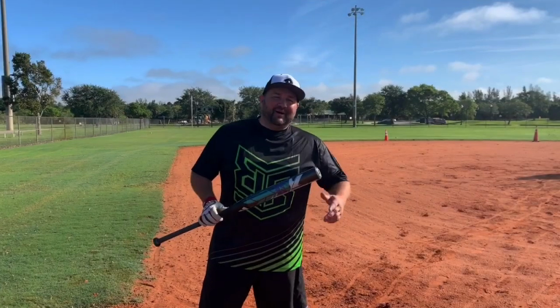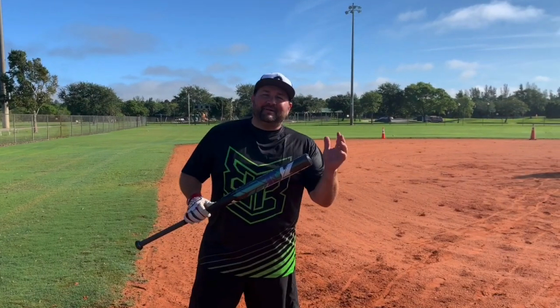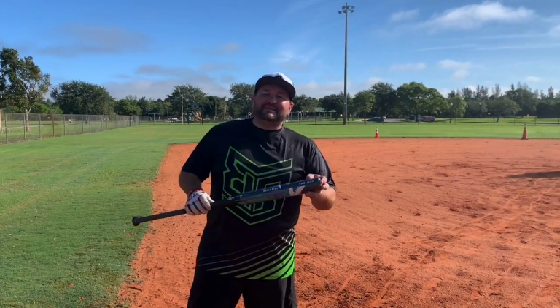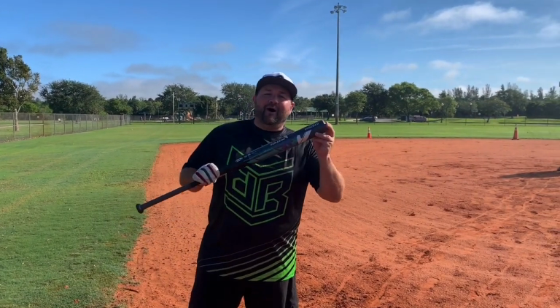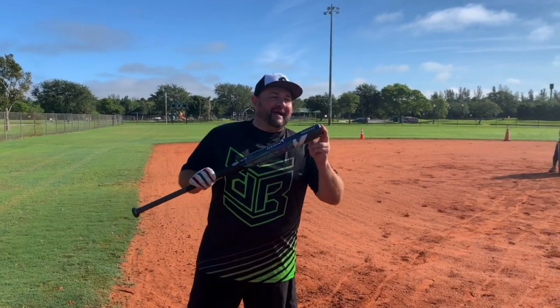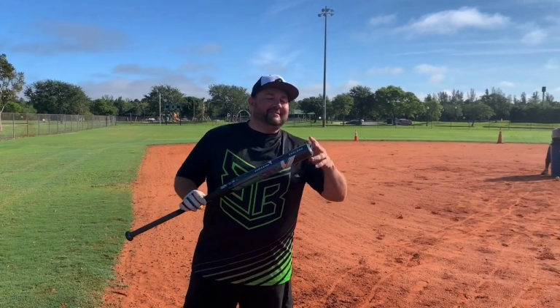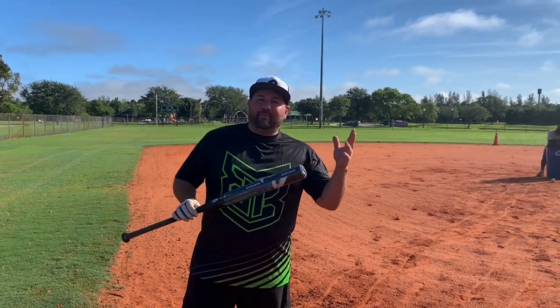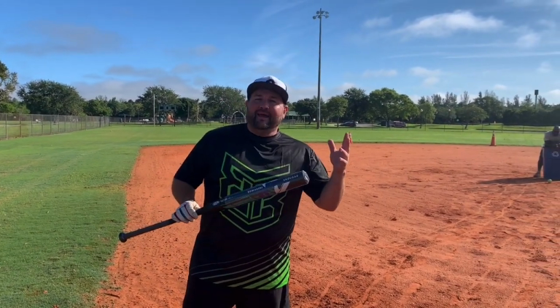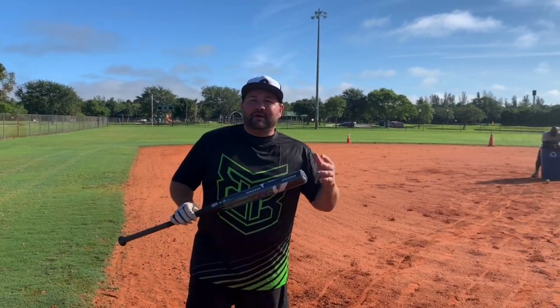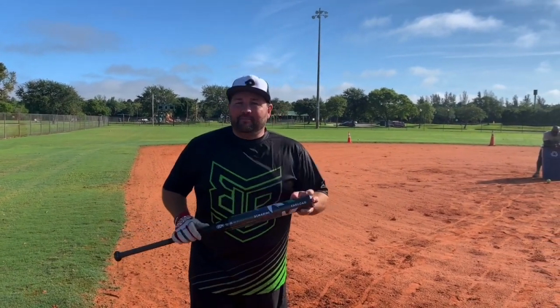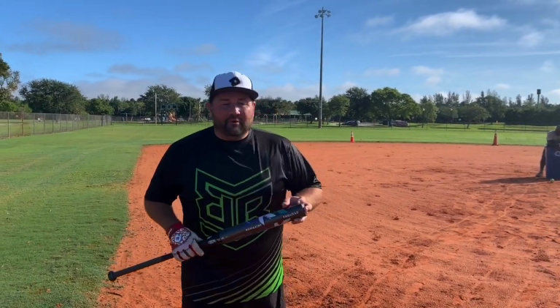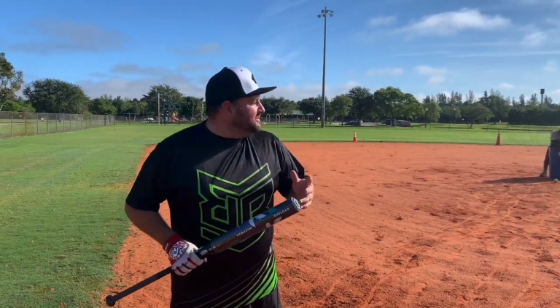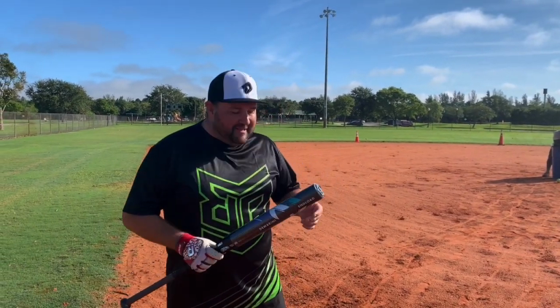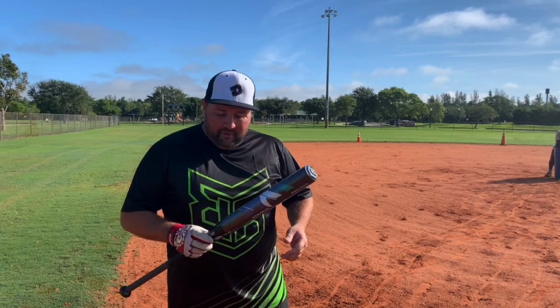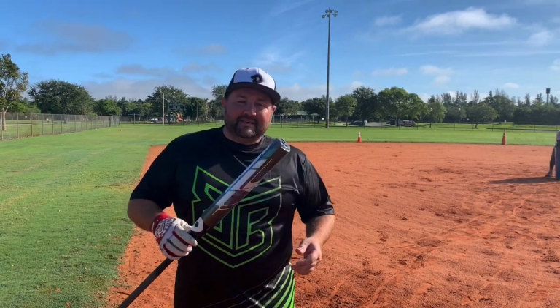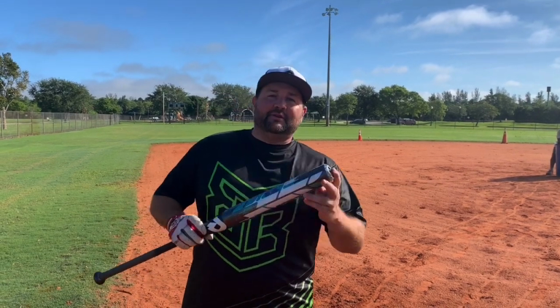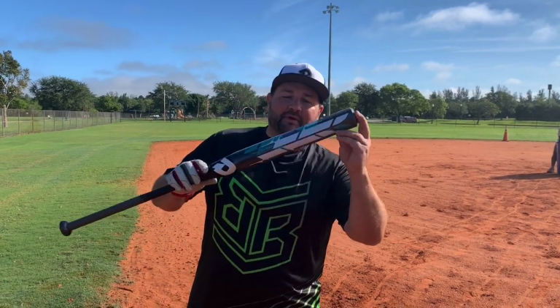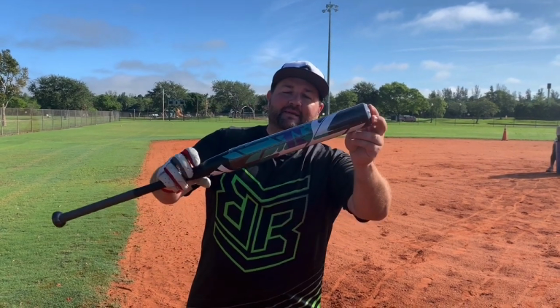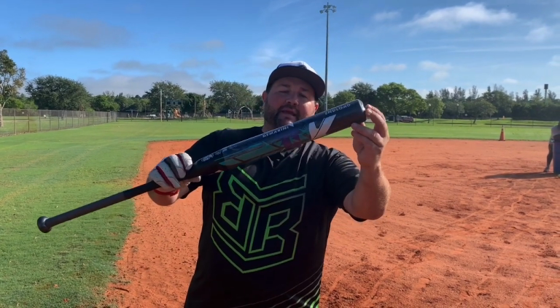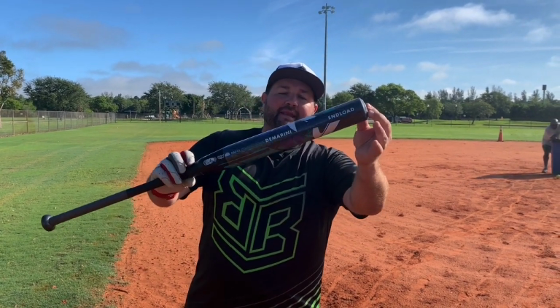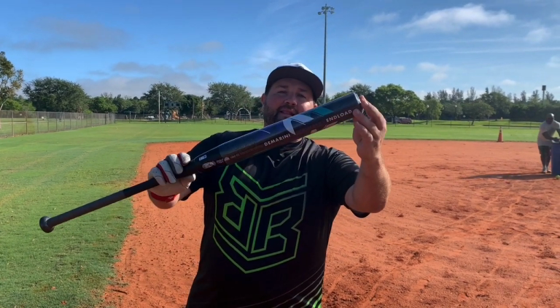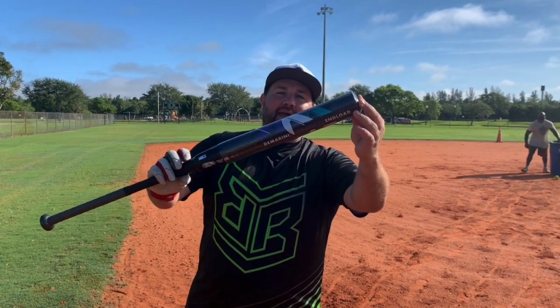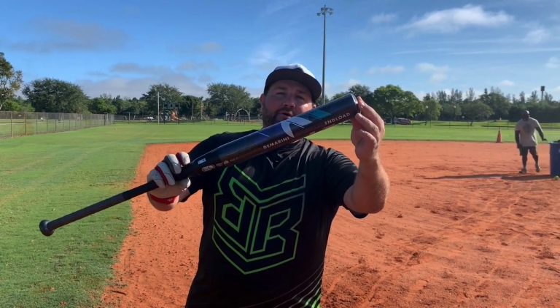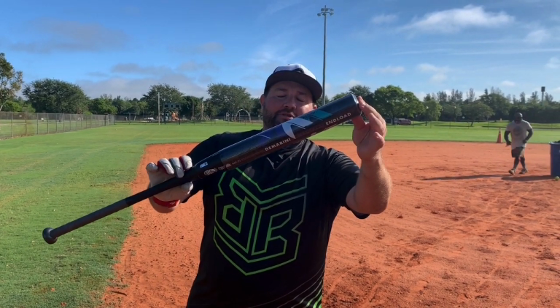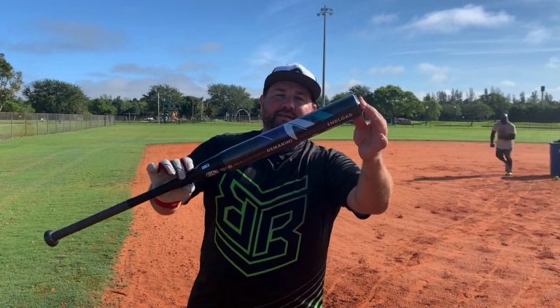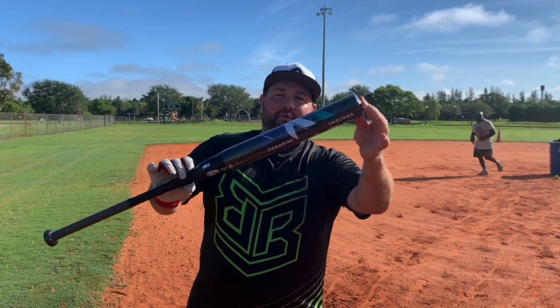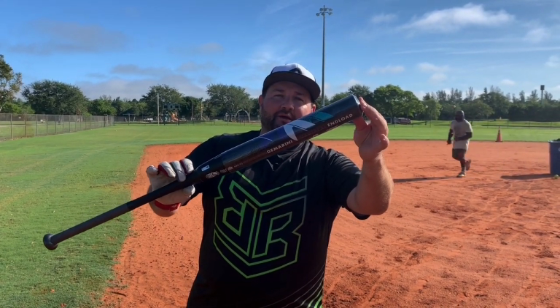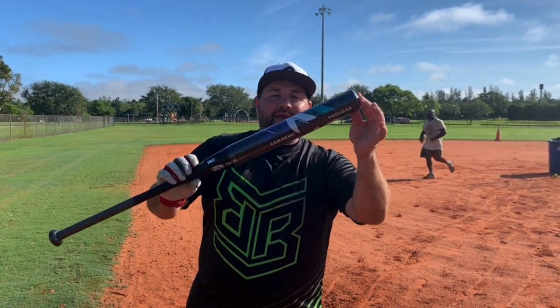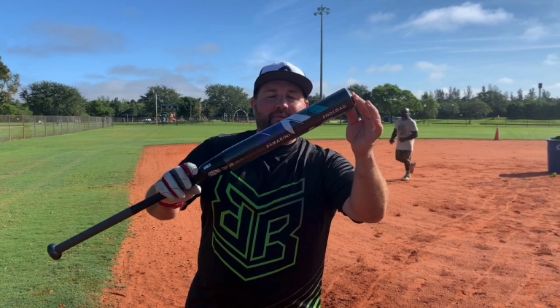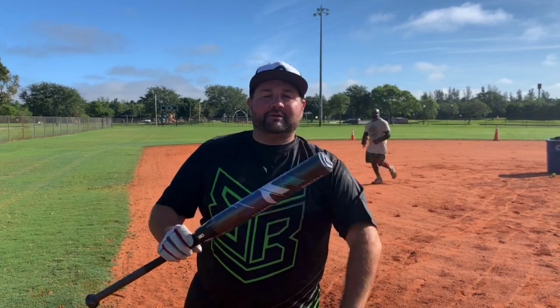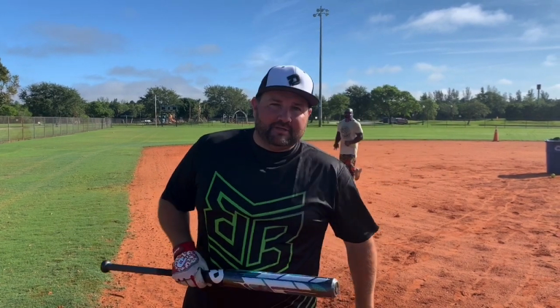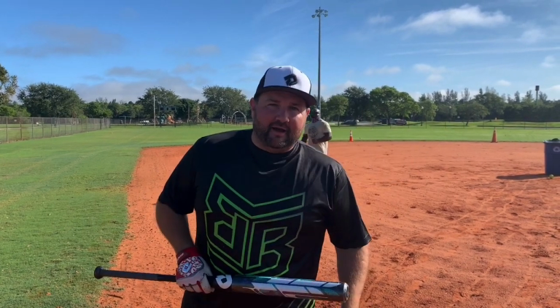What's up guys, it's Paul and I'm here at Dyer Park in West Palm Beach, Florida with some friends. We're testing out the new Guimarini Not-A-Lie Endload, just released a little while ago. You can get it from headbangersports.com.